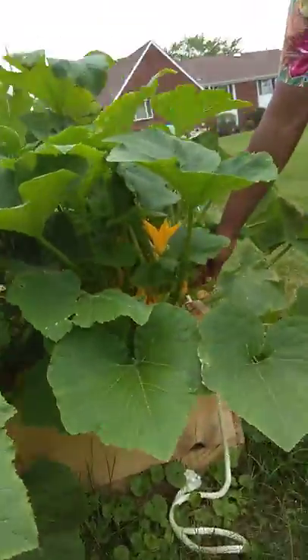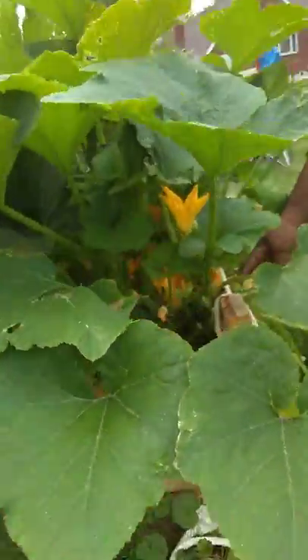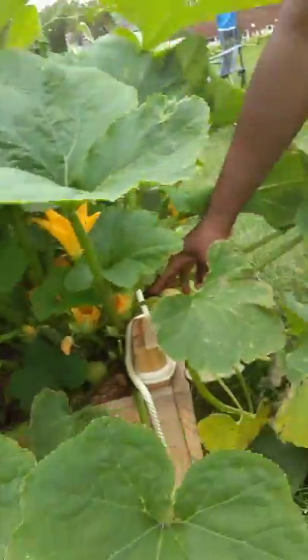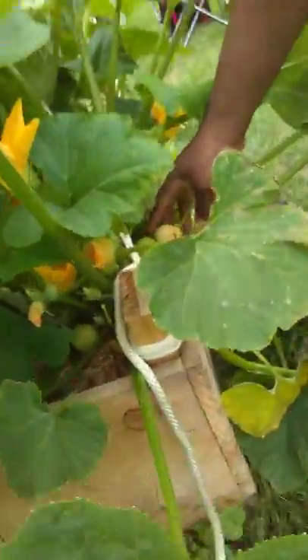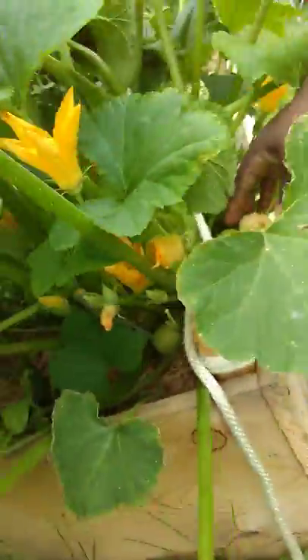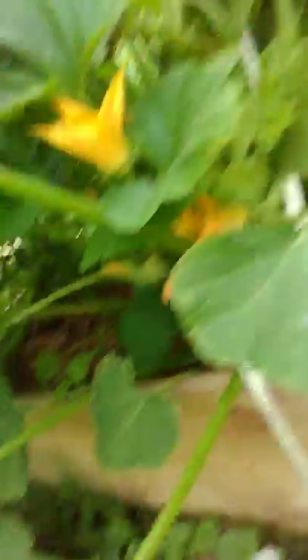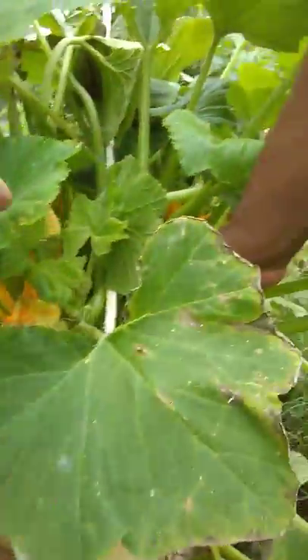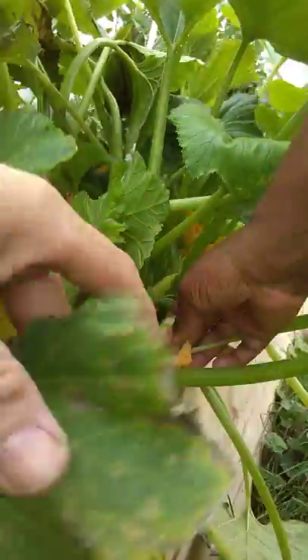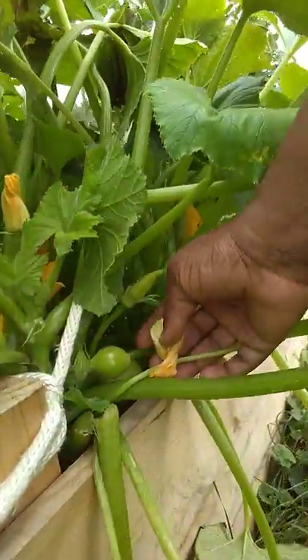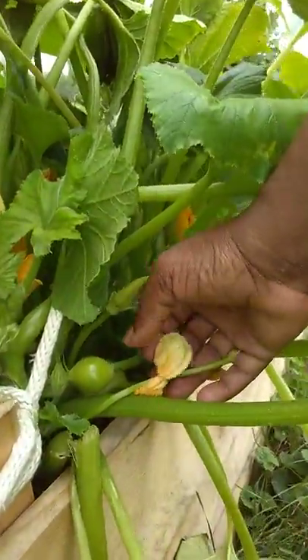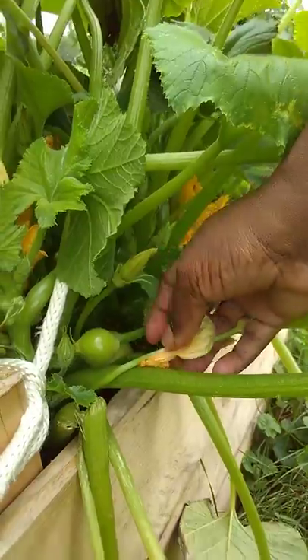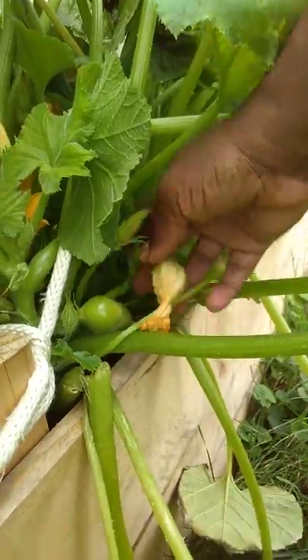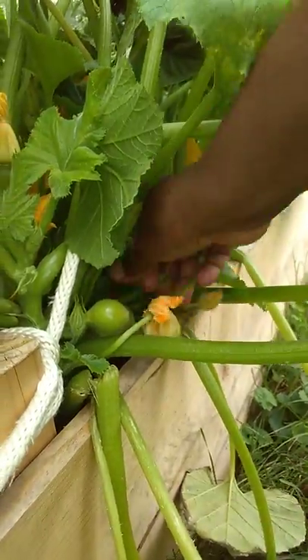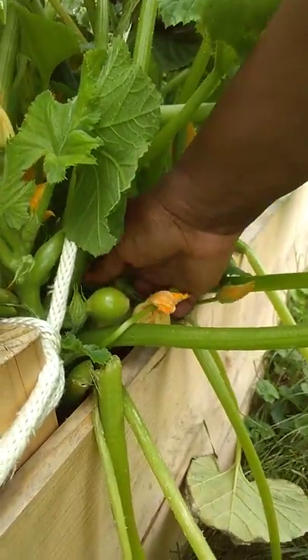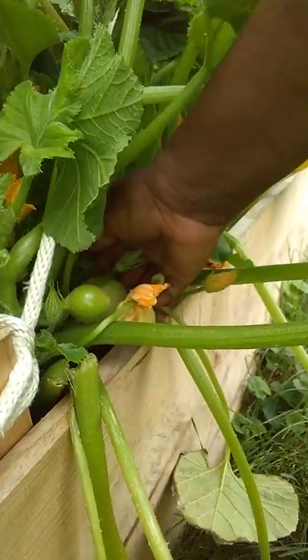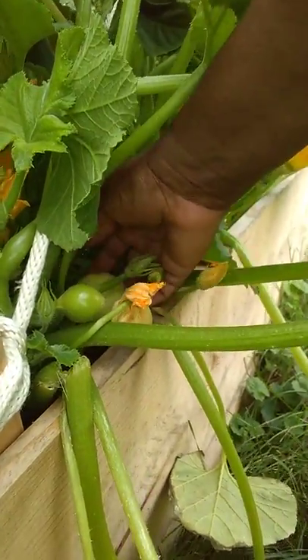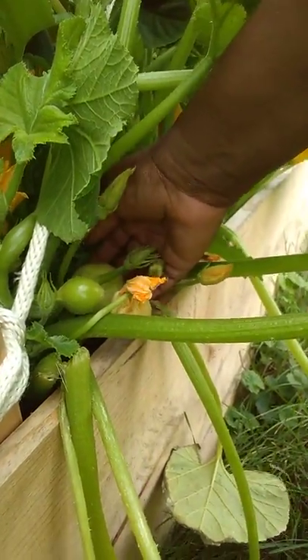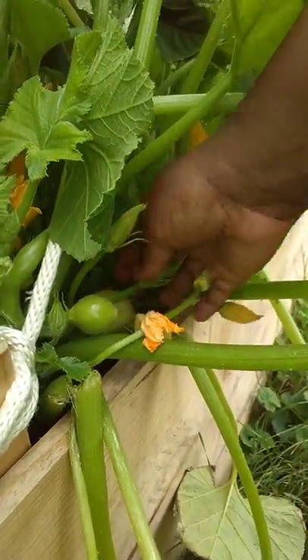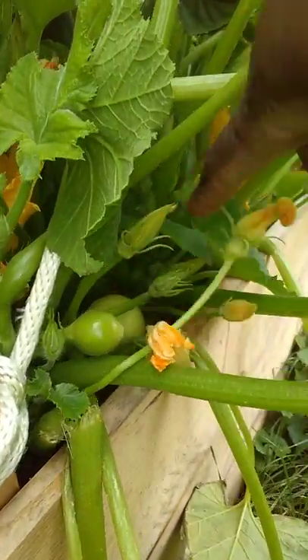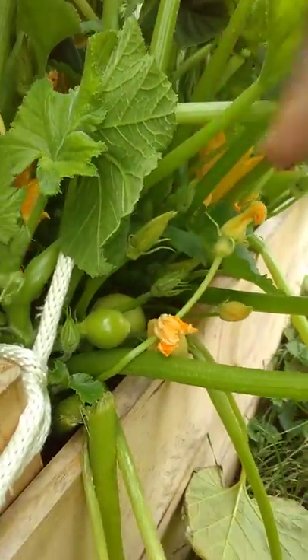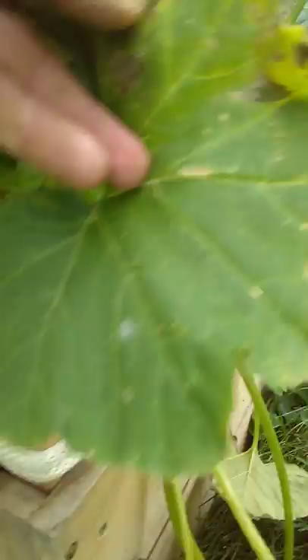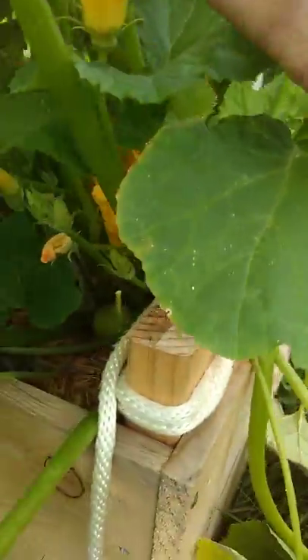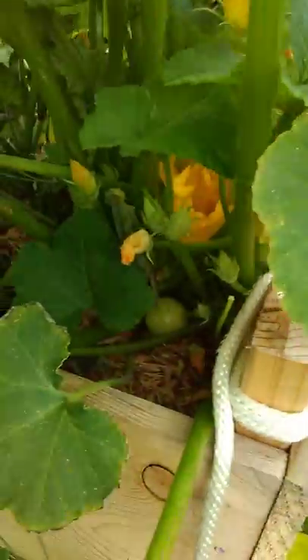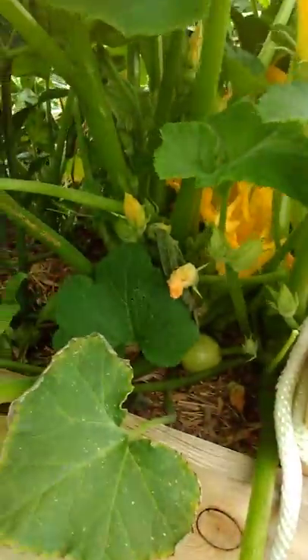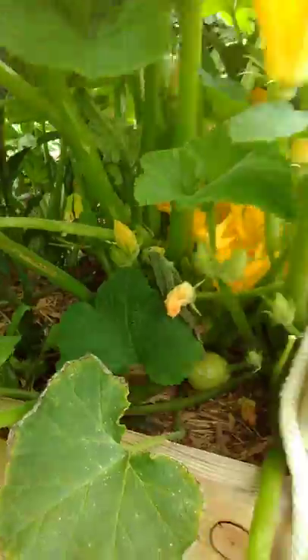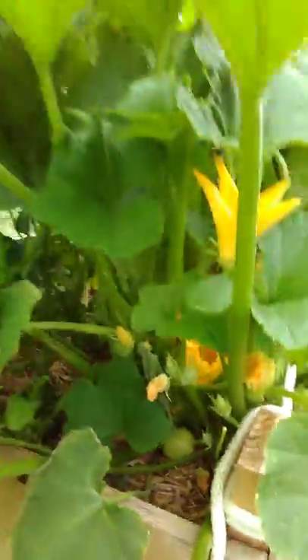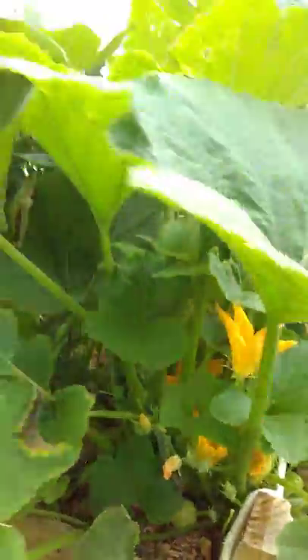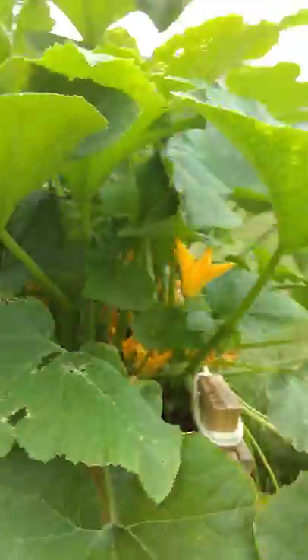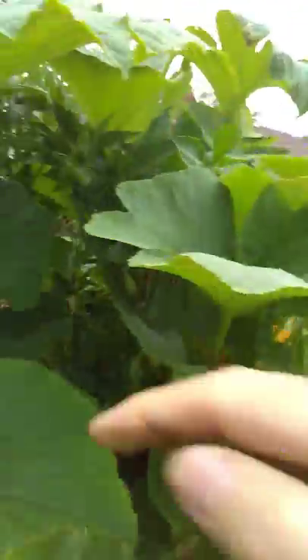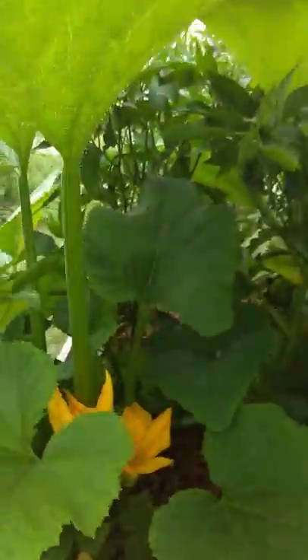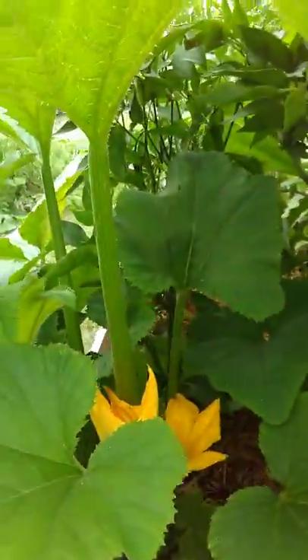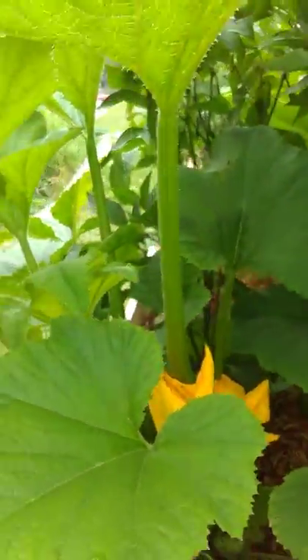And down here, these are Desi squash. I just knocked off that blossom. Here's a nice size one back here. In about a week that'll be nice, and I'll be eating that or sharing that.